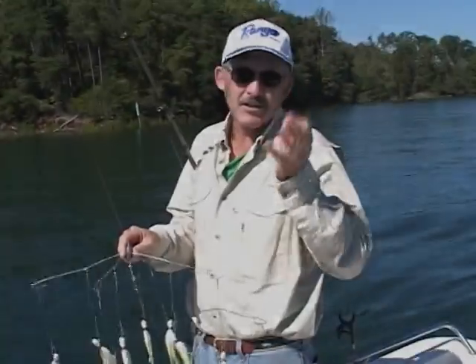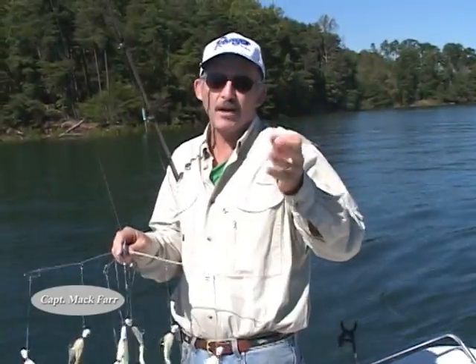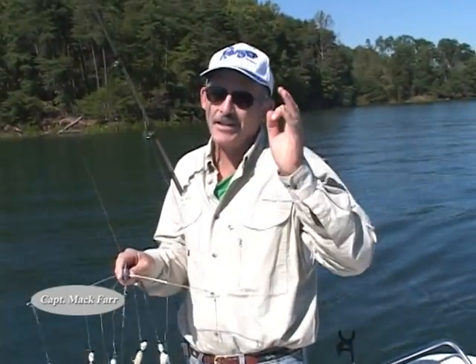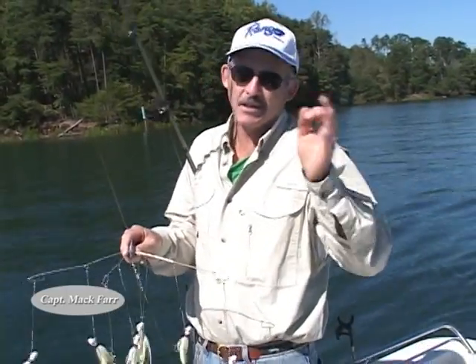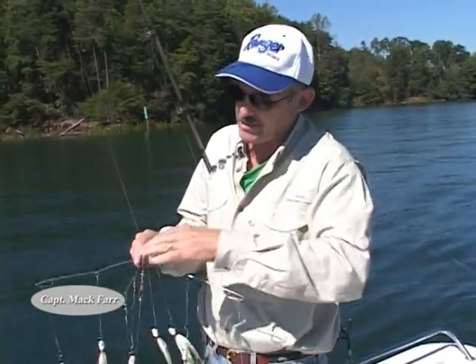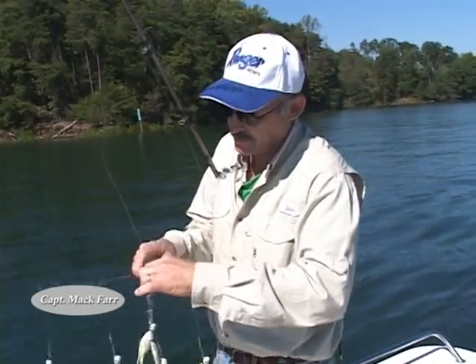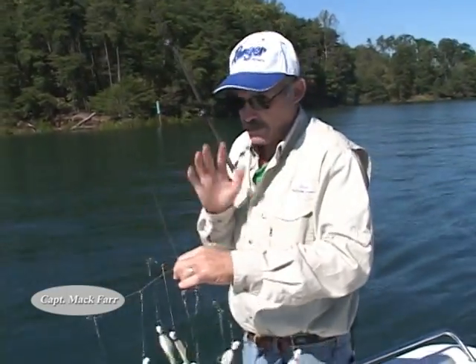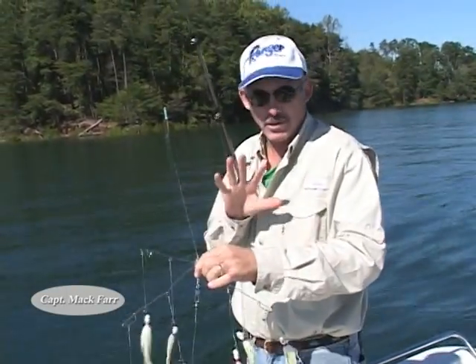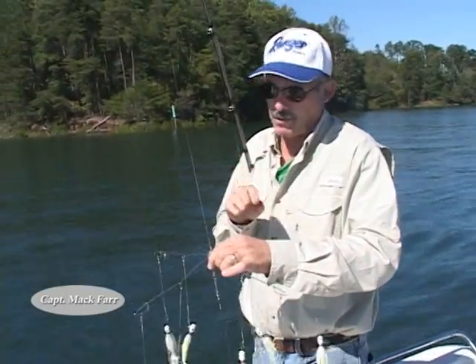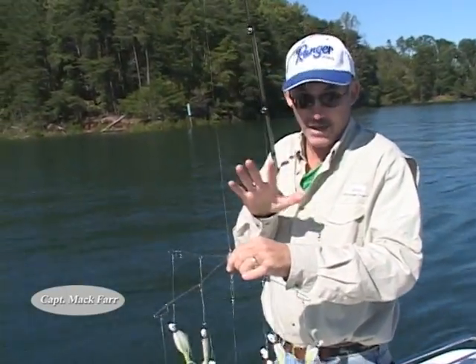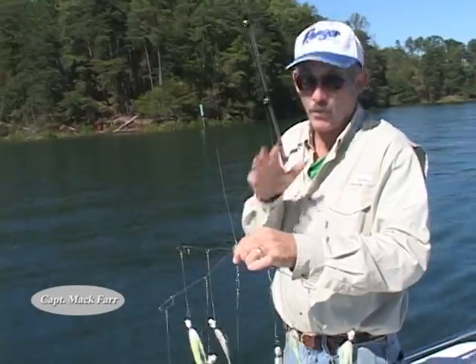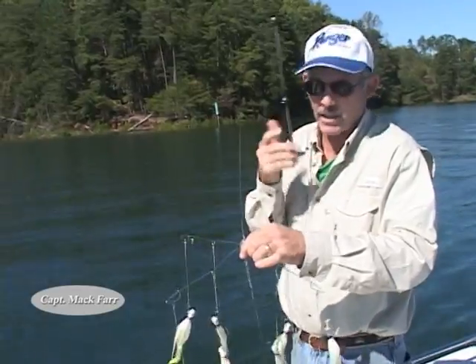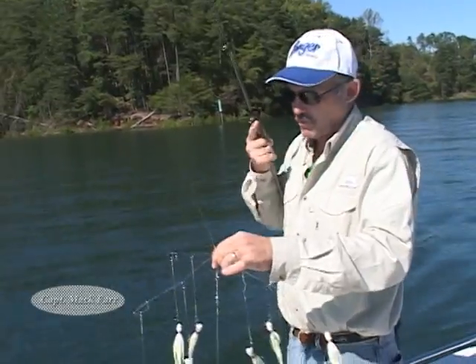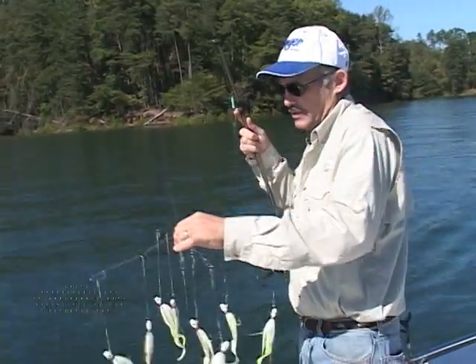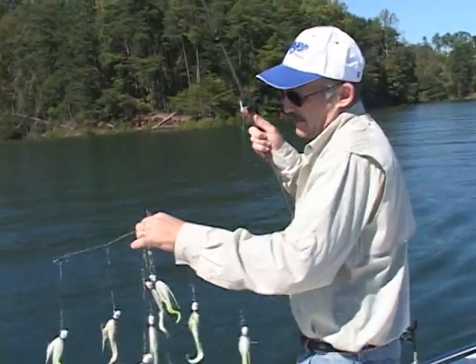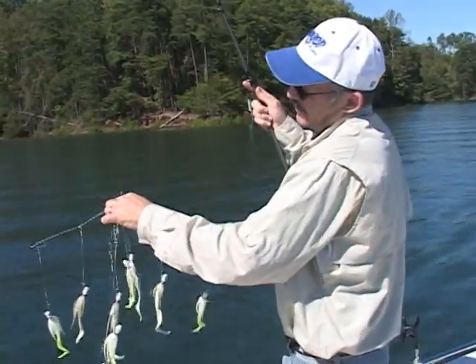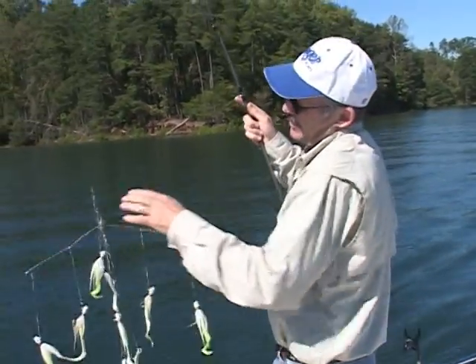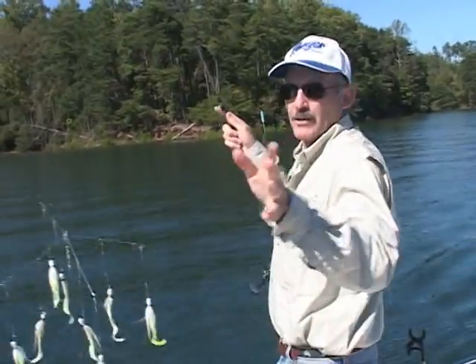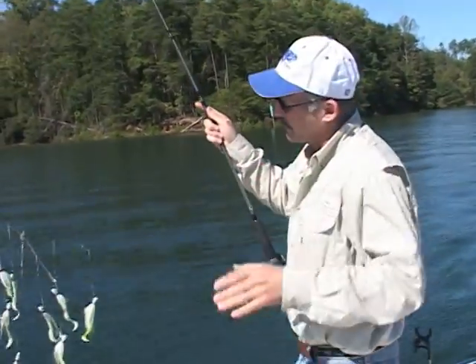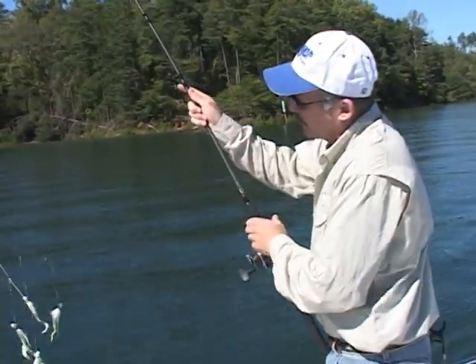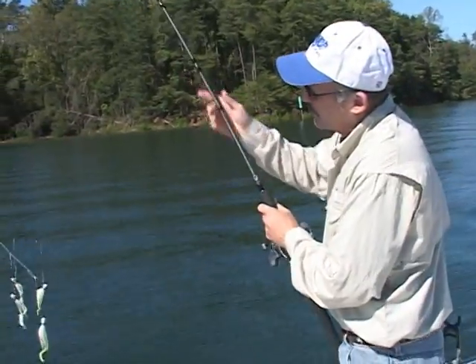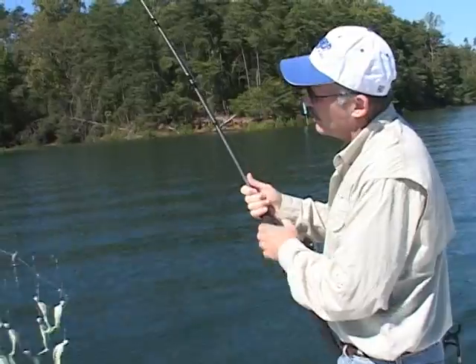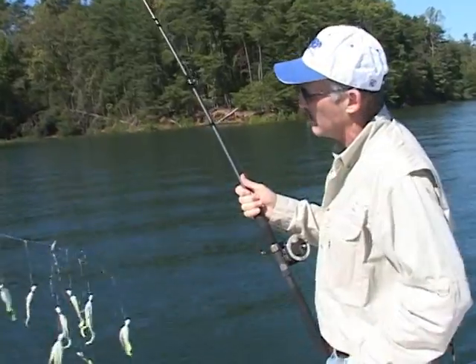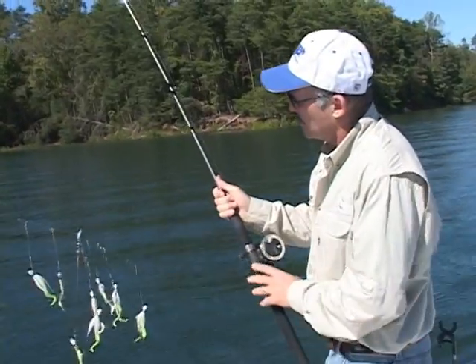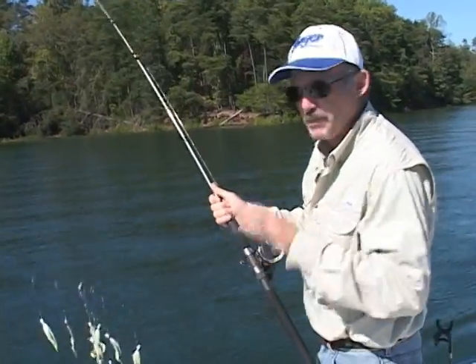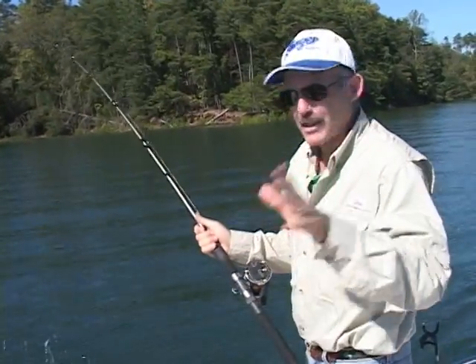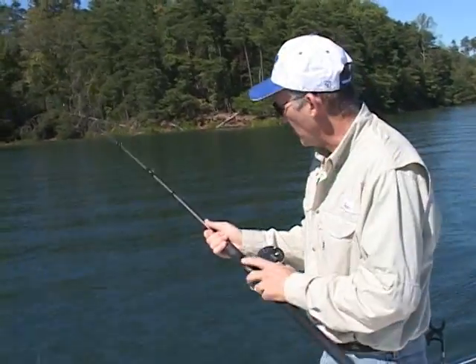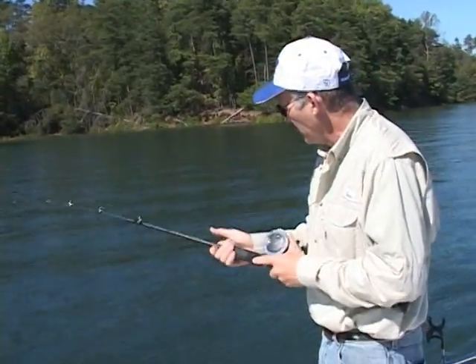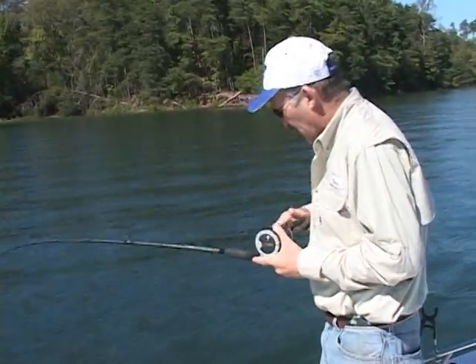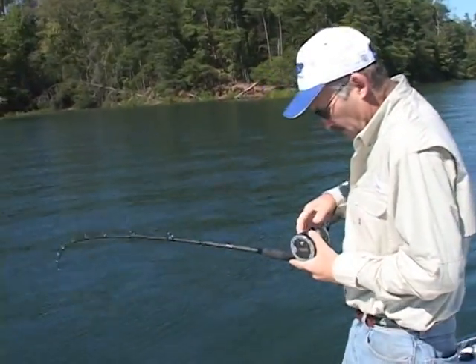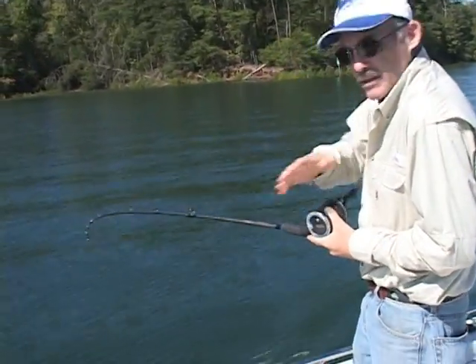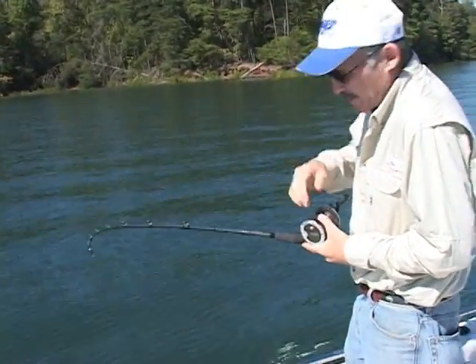Fishing an umbrella rig is not near as intimidating as it looks. I'm going to give you a couple tips that will make life easier for you and probably catch you some more fish. A lot of people will see this all the time — when you first put the rig in the water, the biggest mistake people make is they put it in and they're taking their reel out of gear.